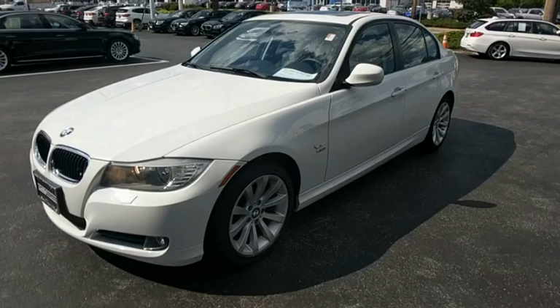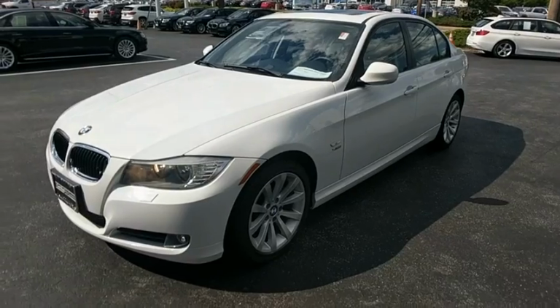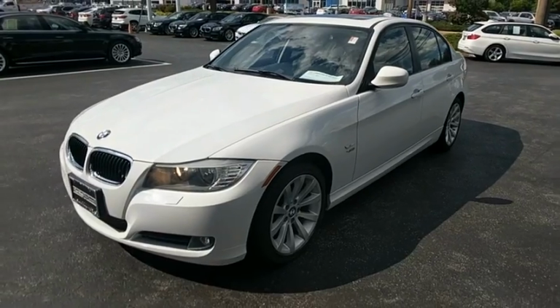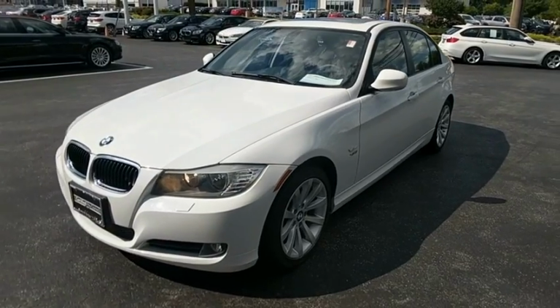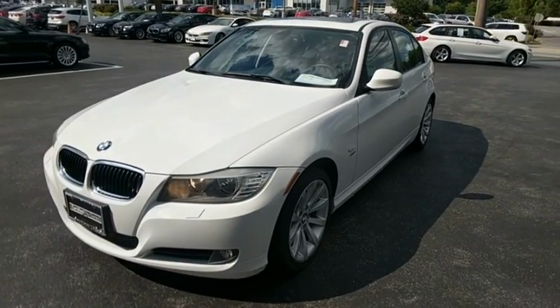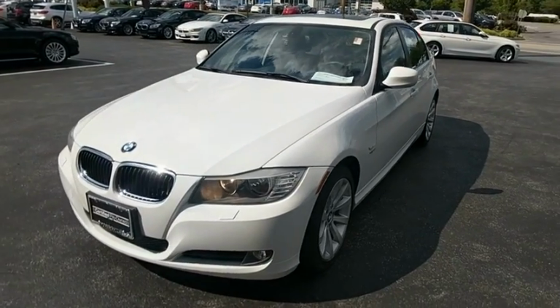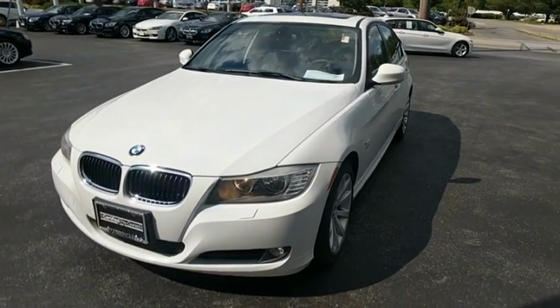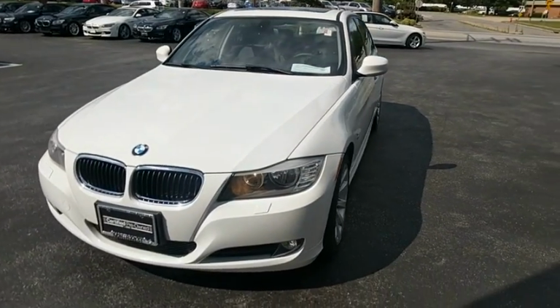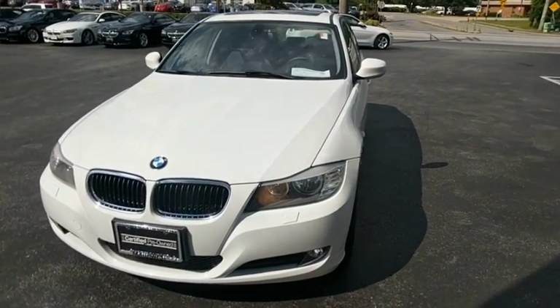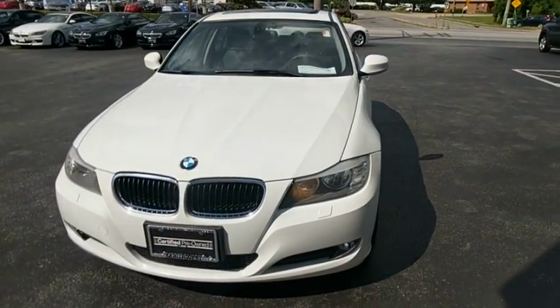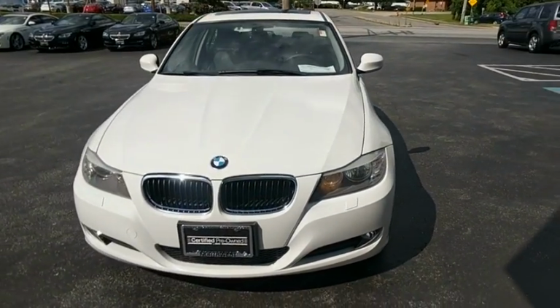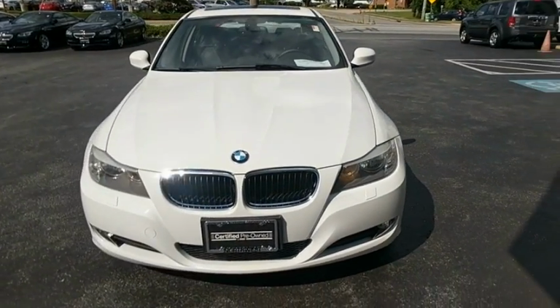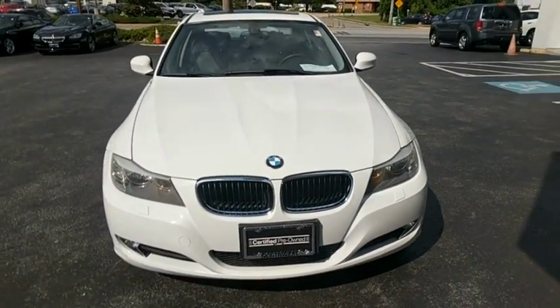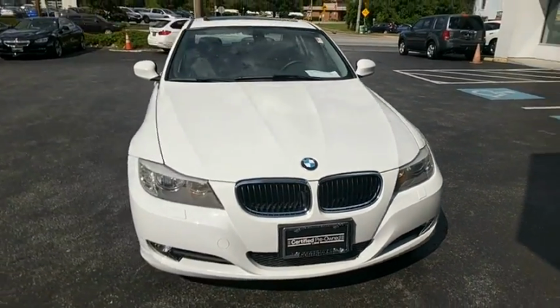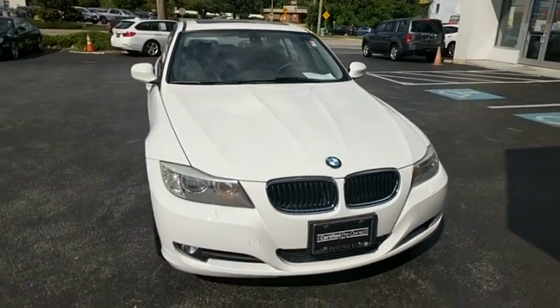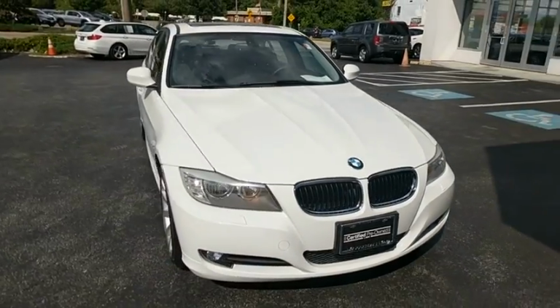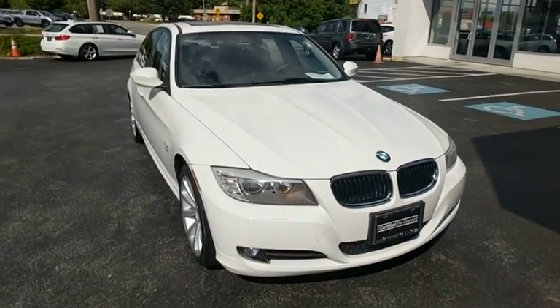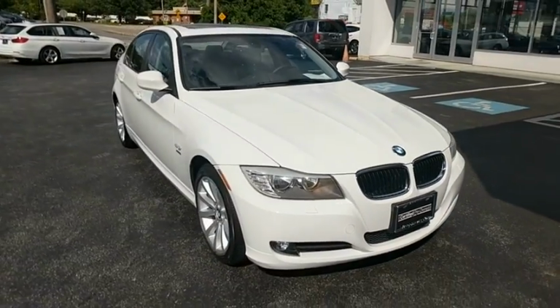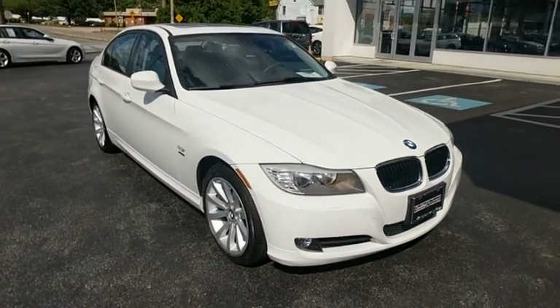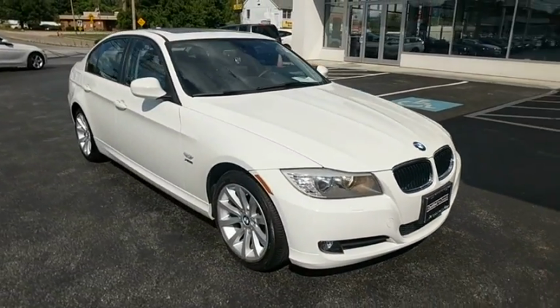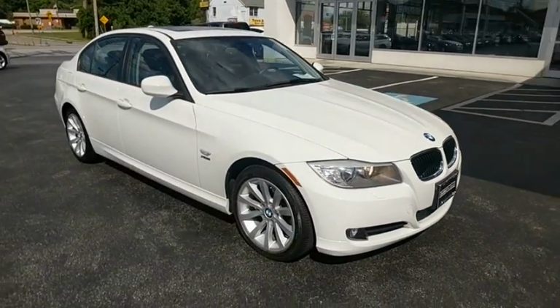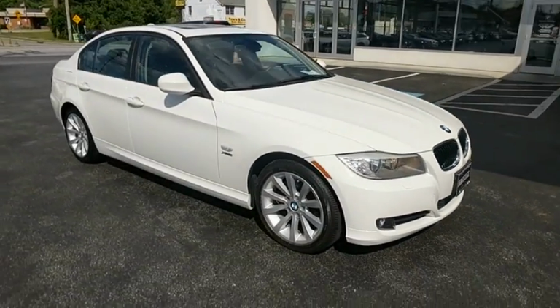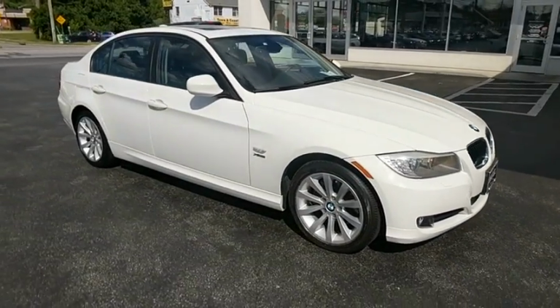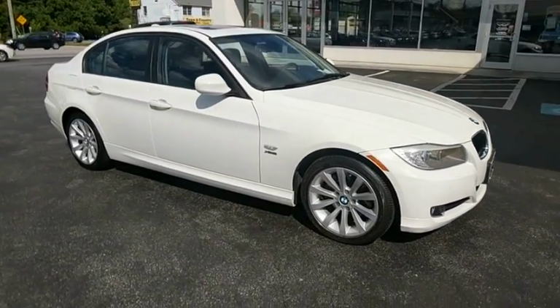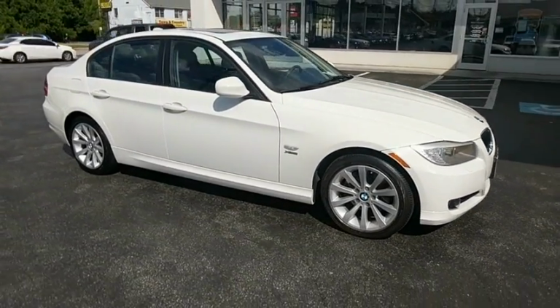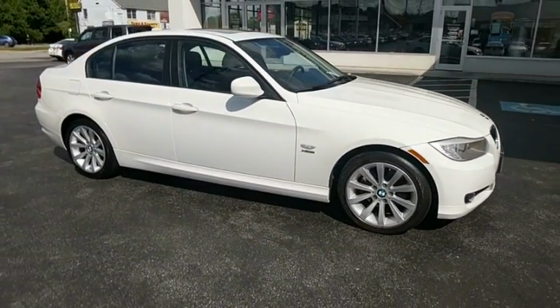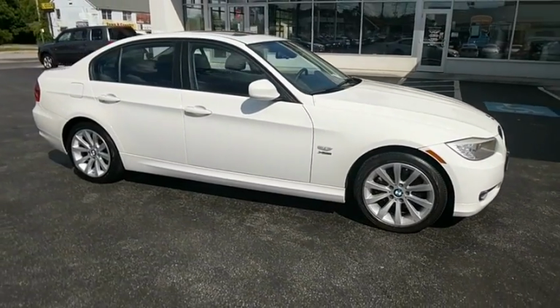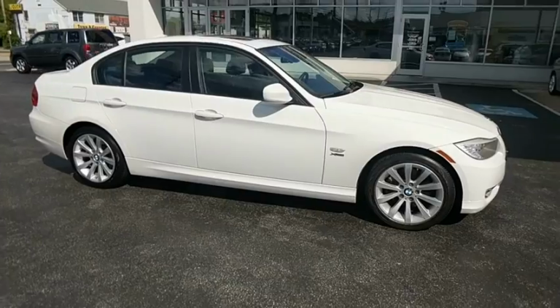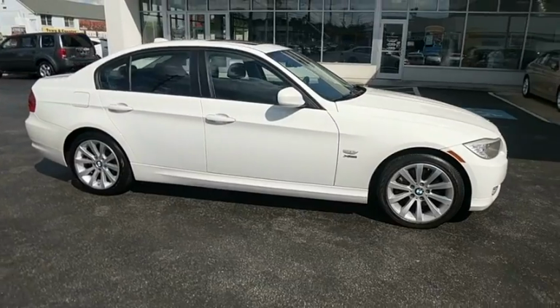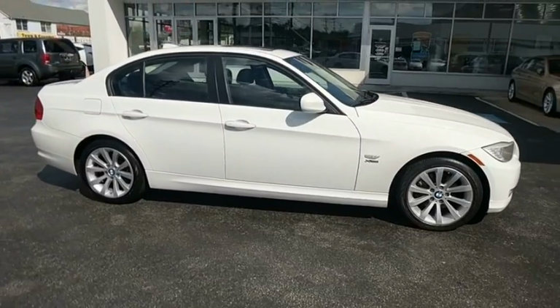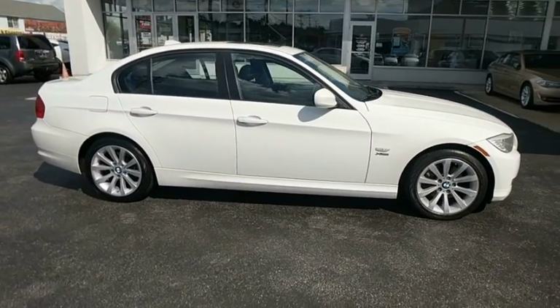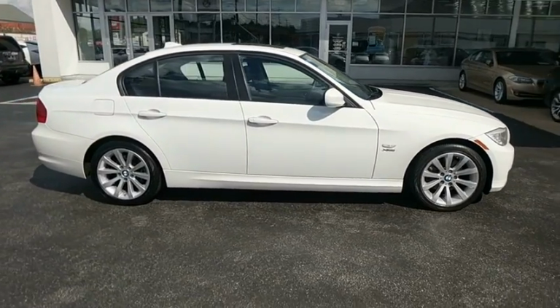2011 BMW 3 Series. Proof that all good things come in threes, the BMW 3 Series has a well-deserved reputation for packing outstanding driving dynamics and excellent quality.